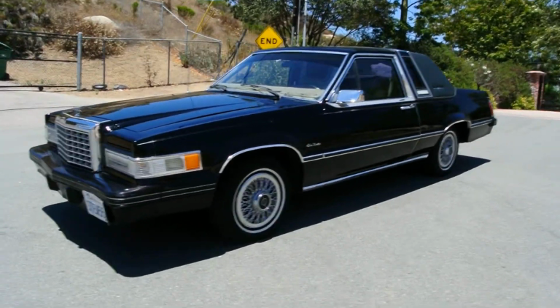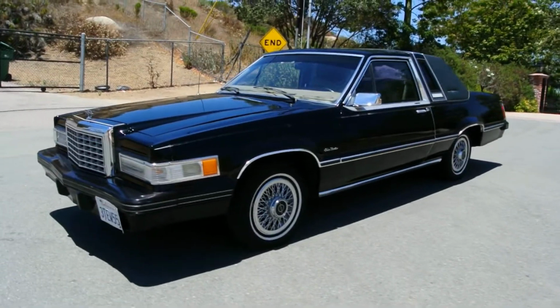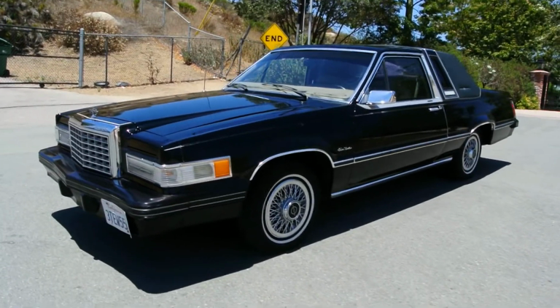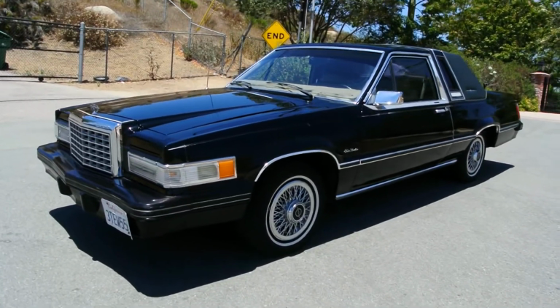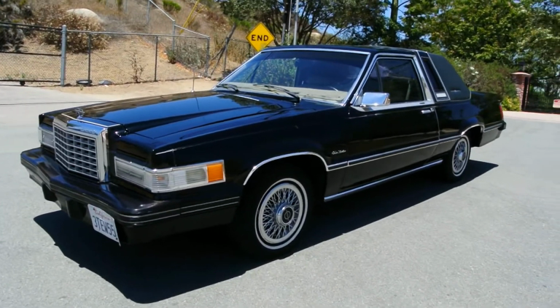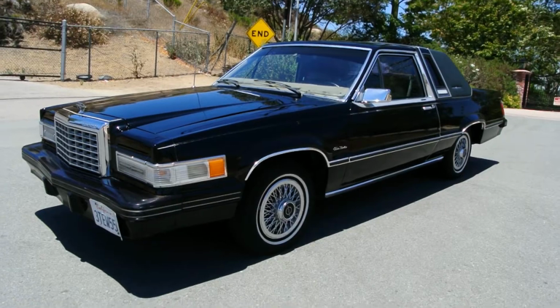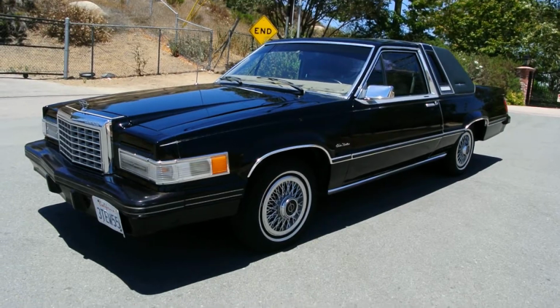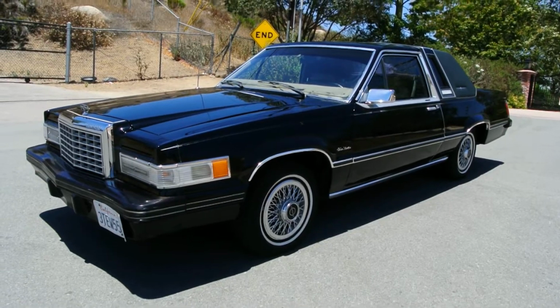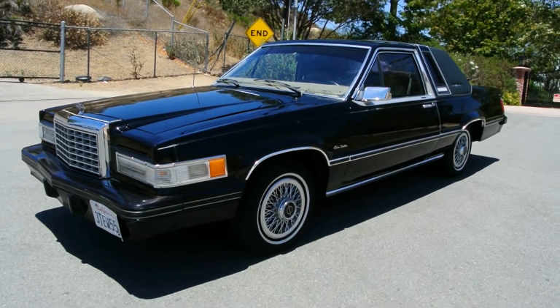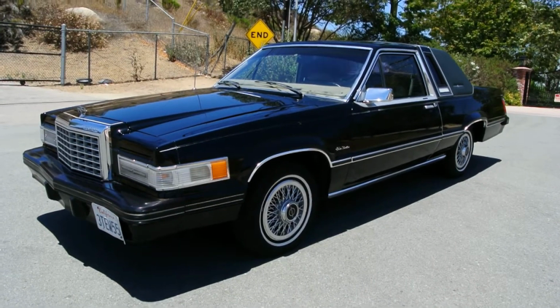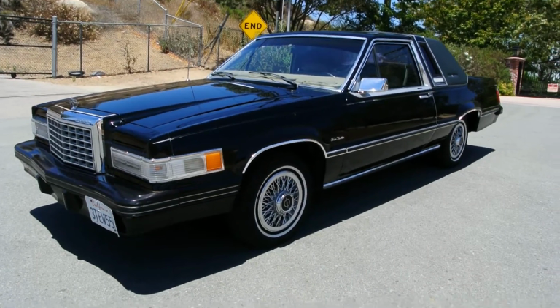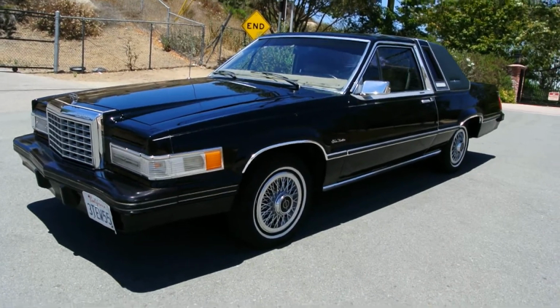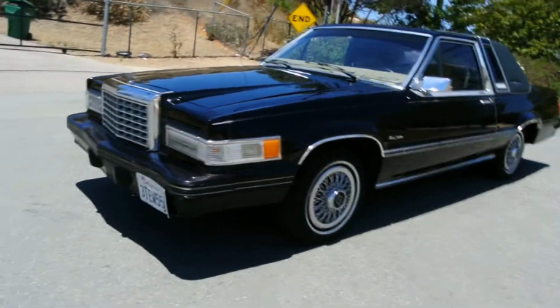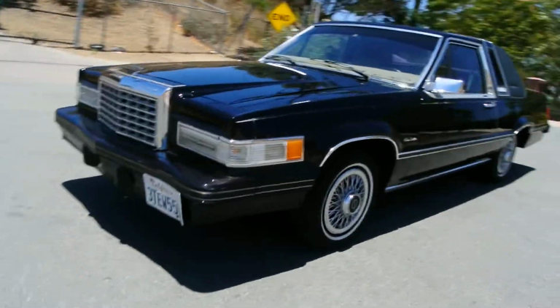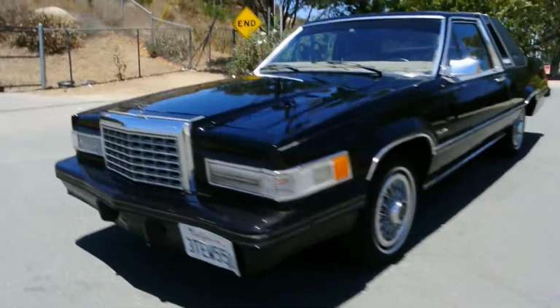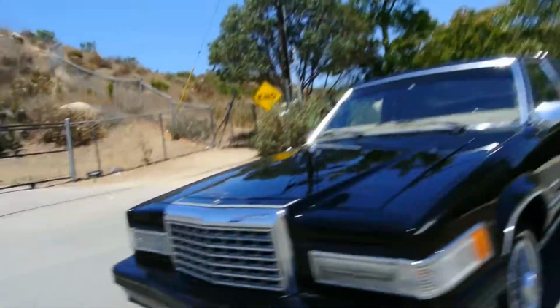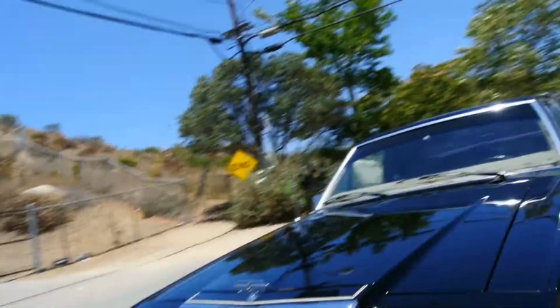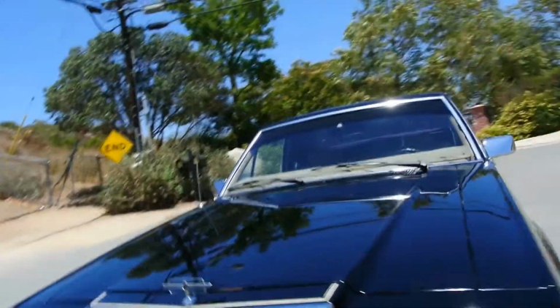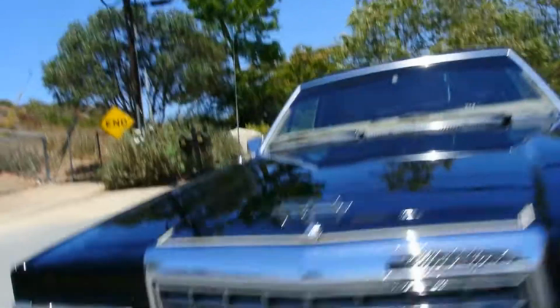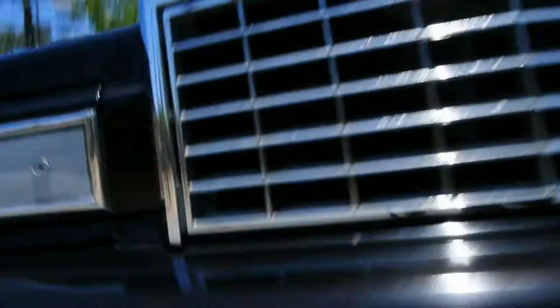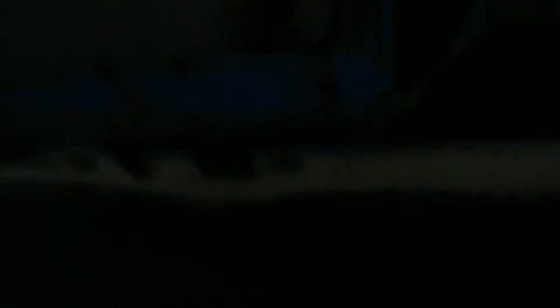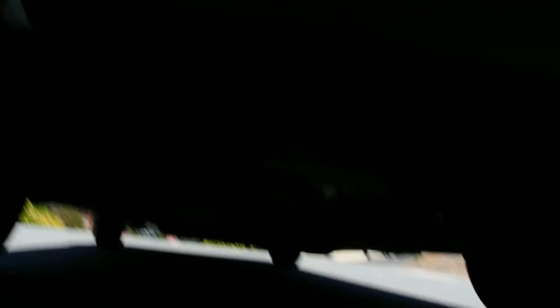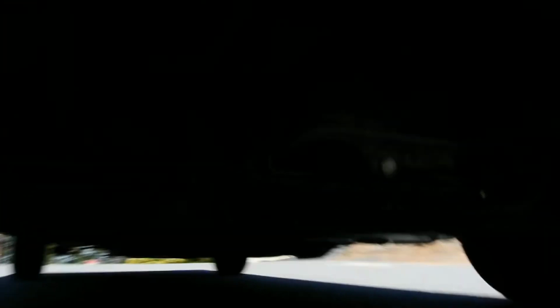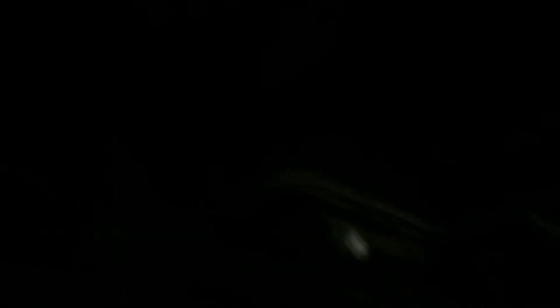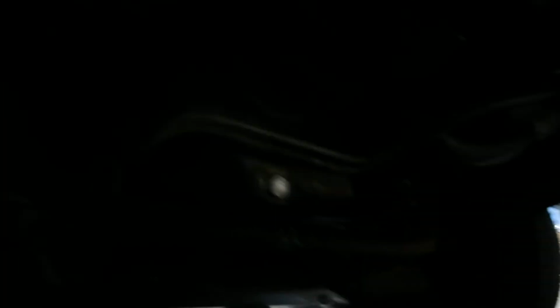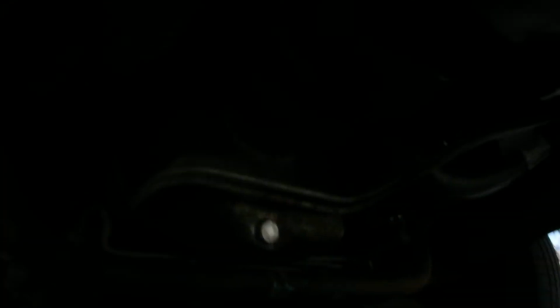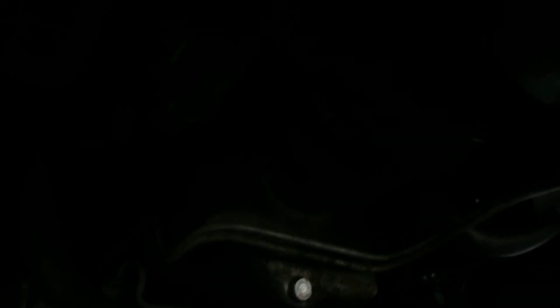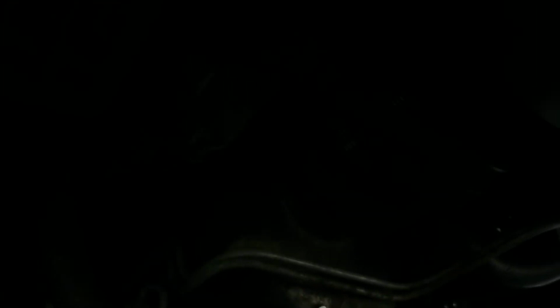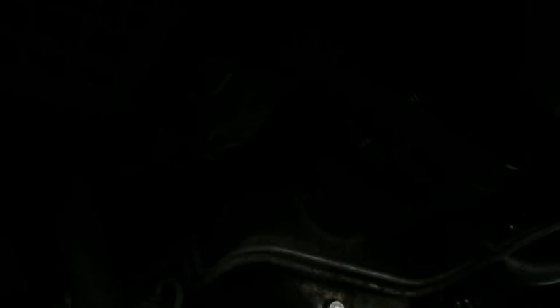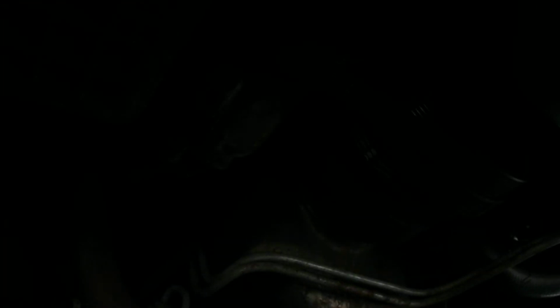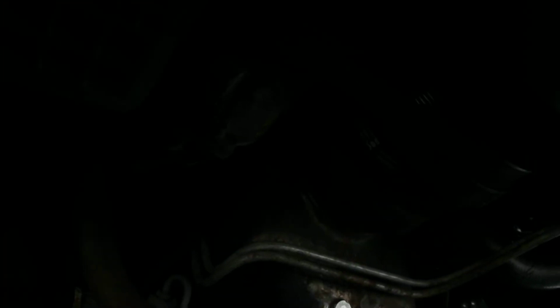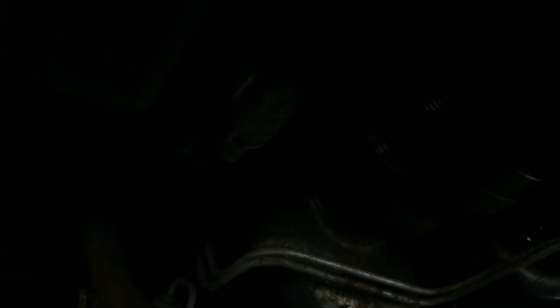I do all sorts of clean and unique one and two owner cars. I buy stuff with clean underneath — that's one of my main things. If you watch my other channel much, you know.